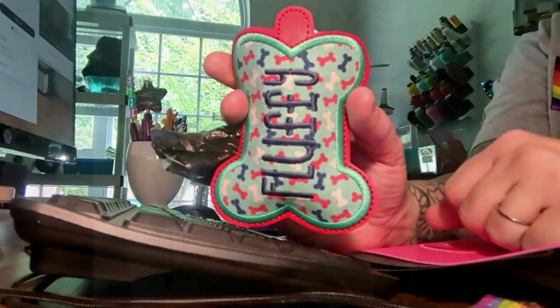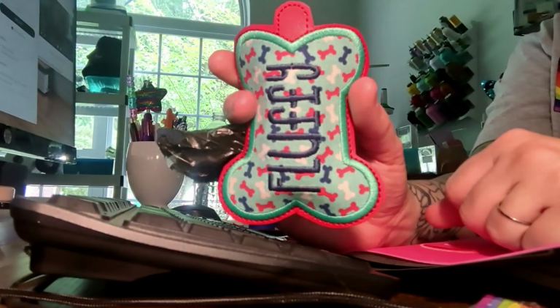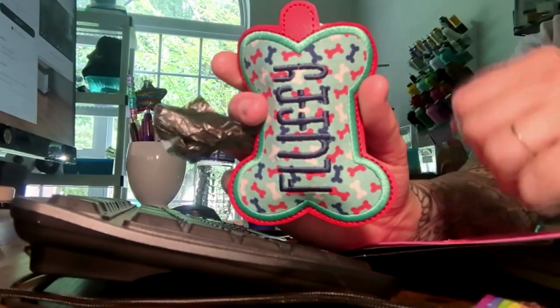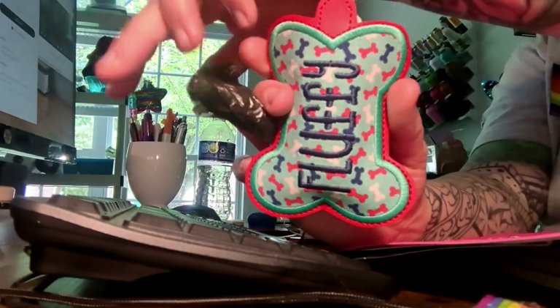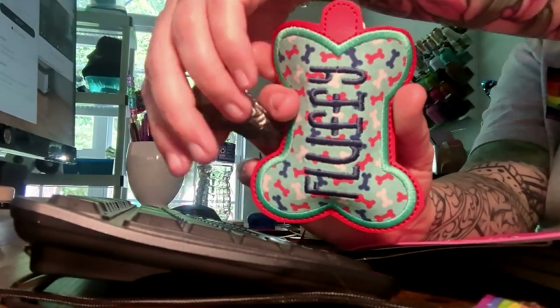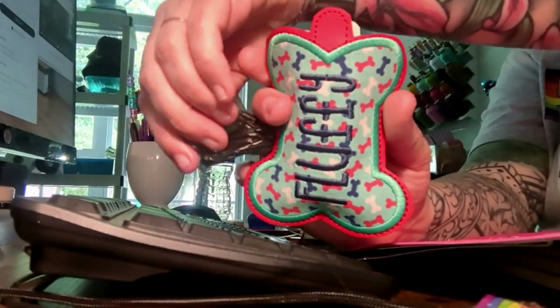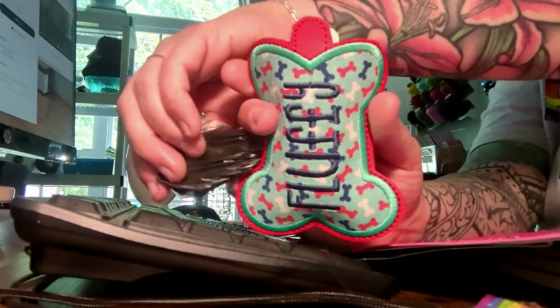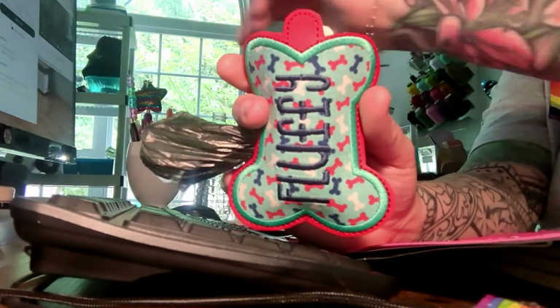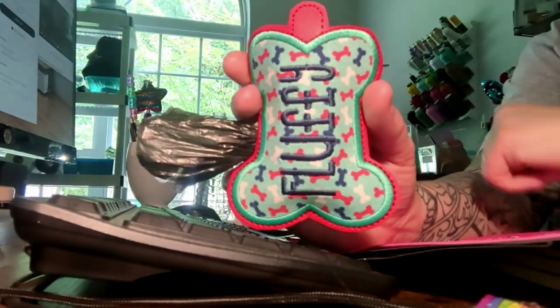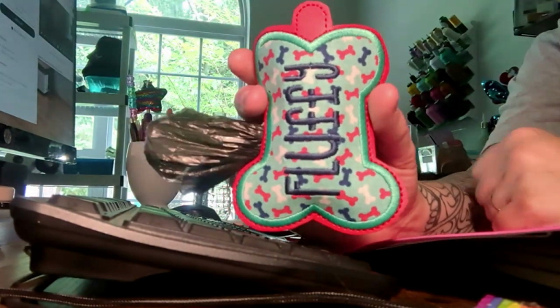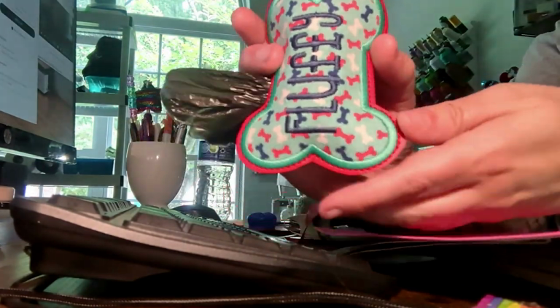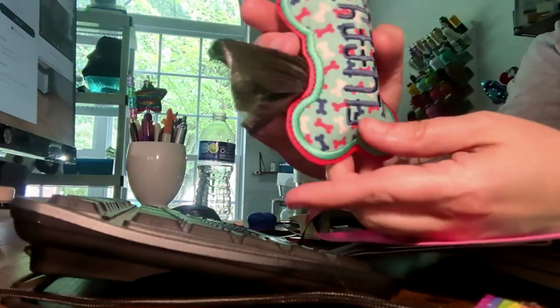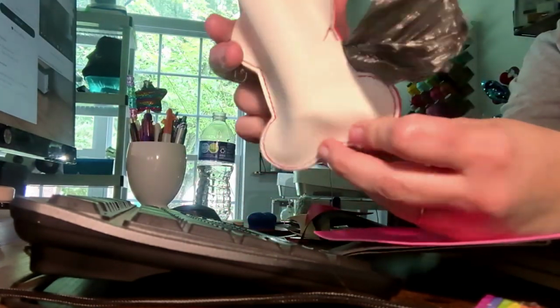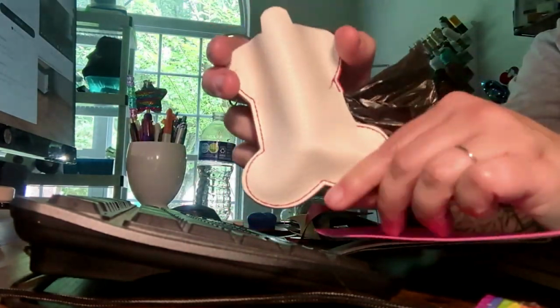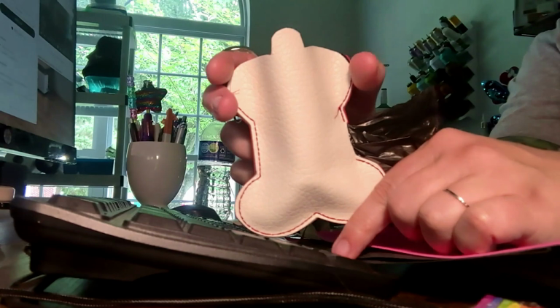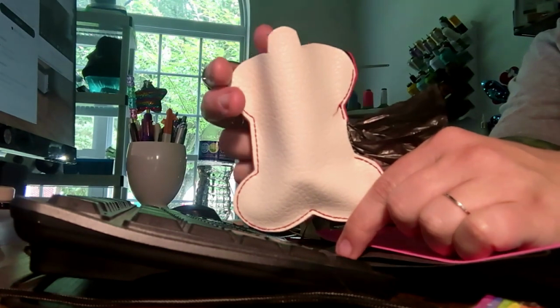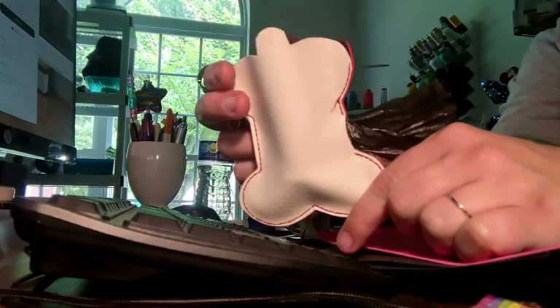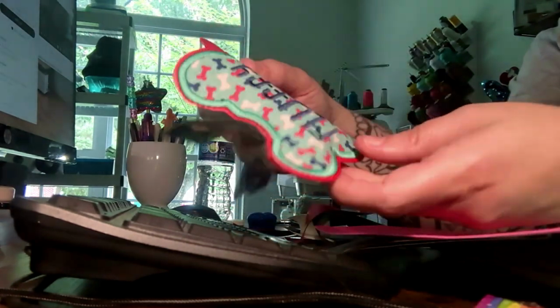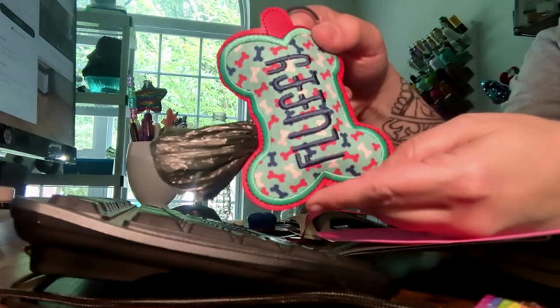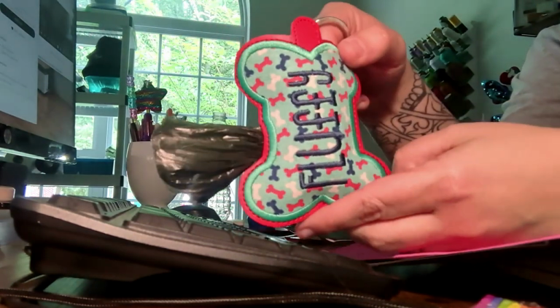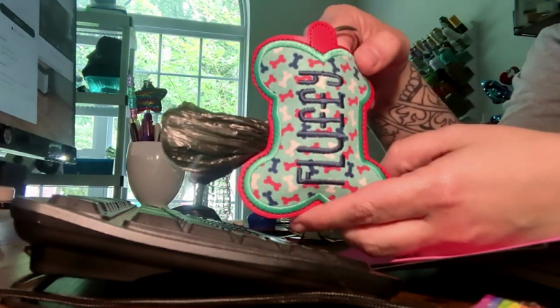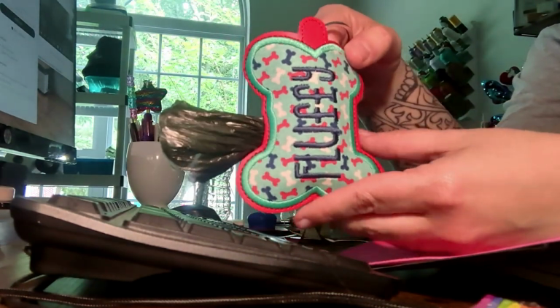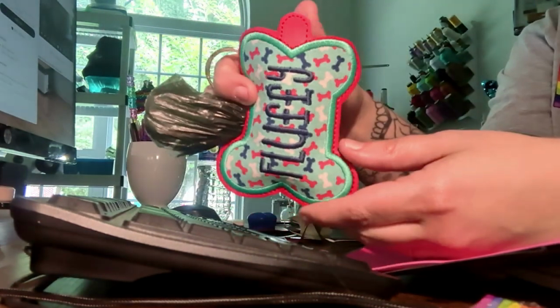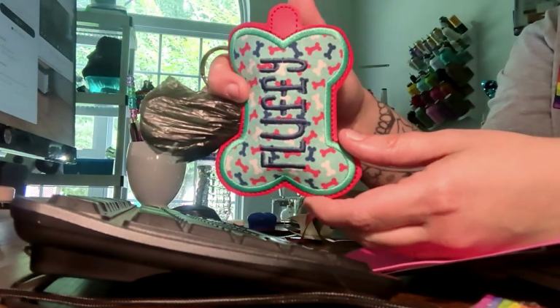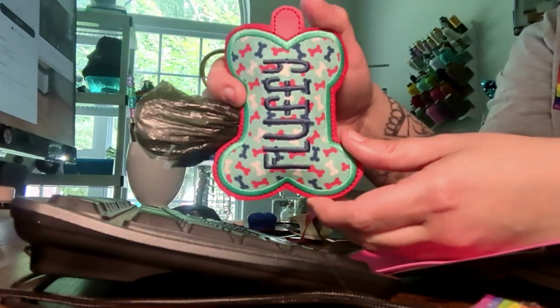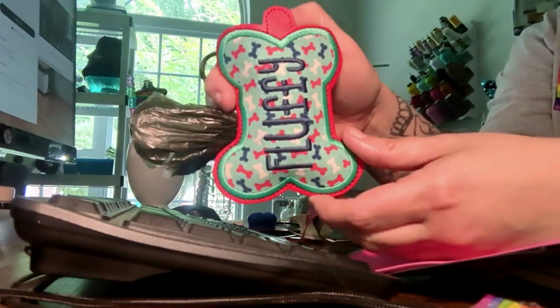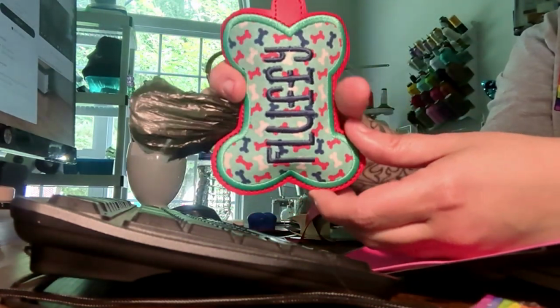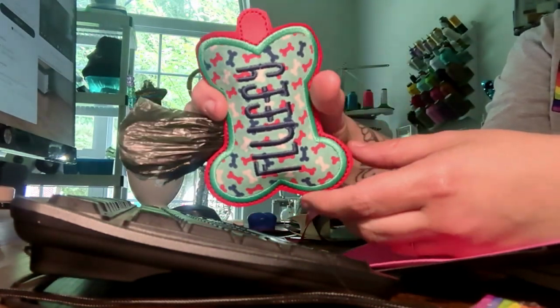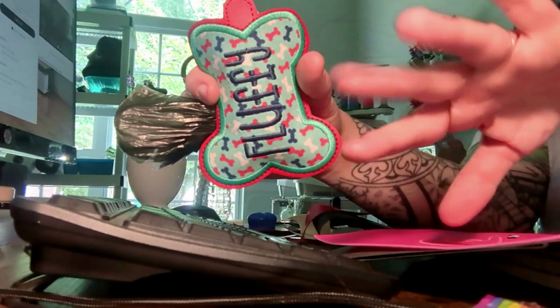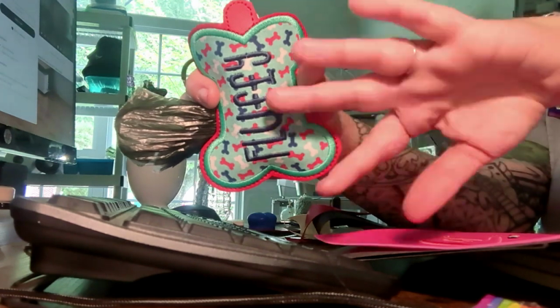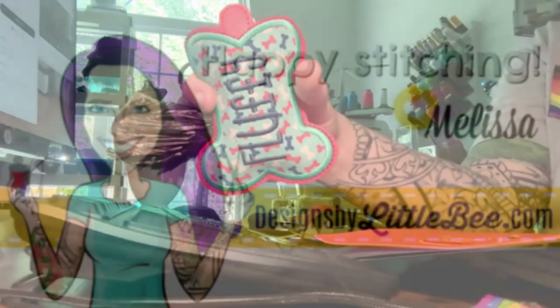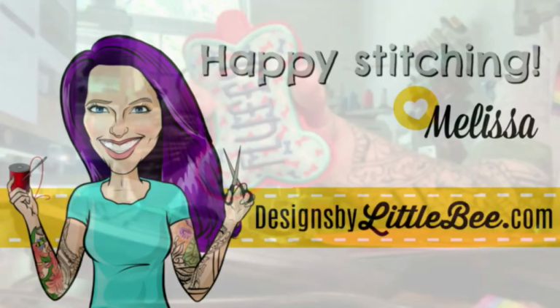I hope this video helped you stitch one of these bags and kind of demystify the process. They're super easy, very practical, and fun to make for yourself or others. I will see you in the next video and chat with you in the group. Bye!